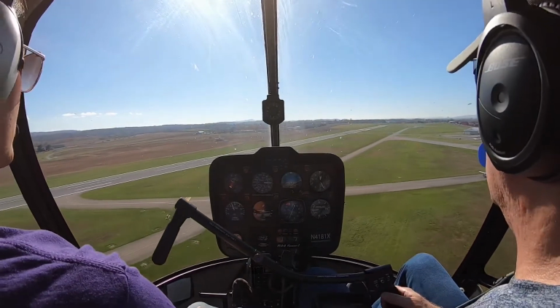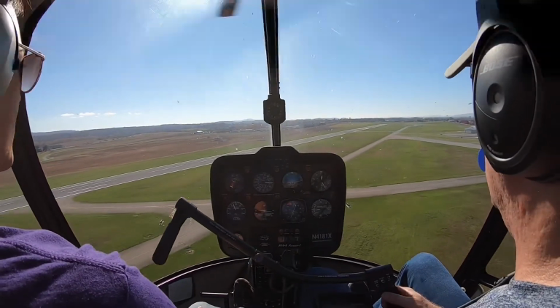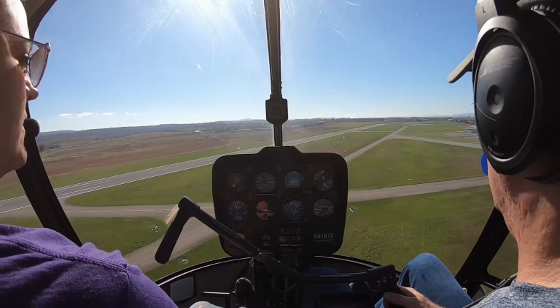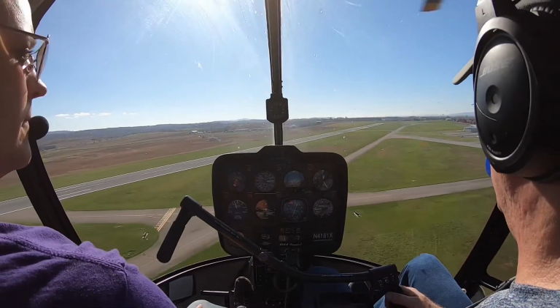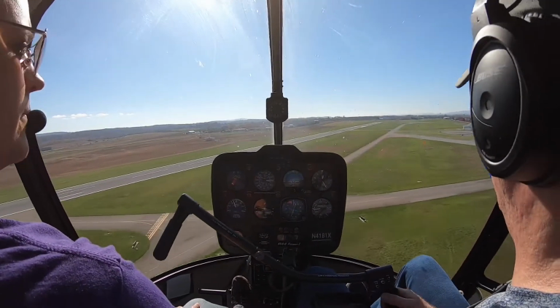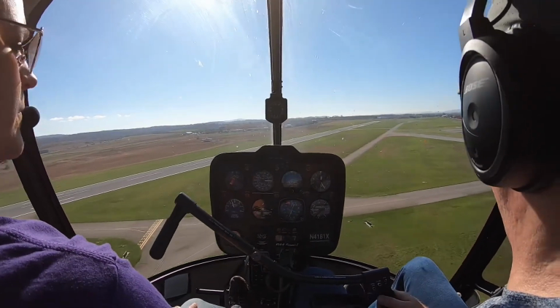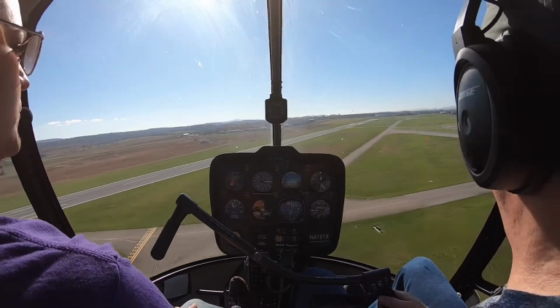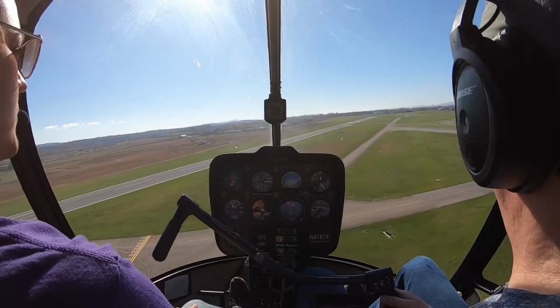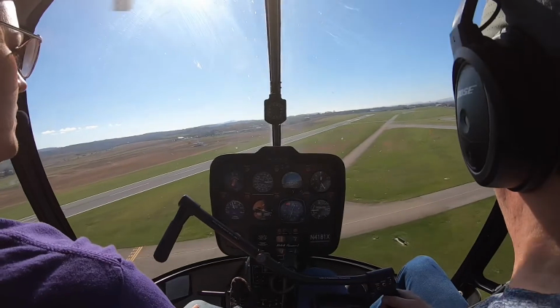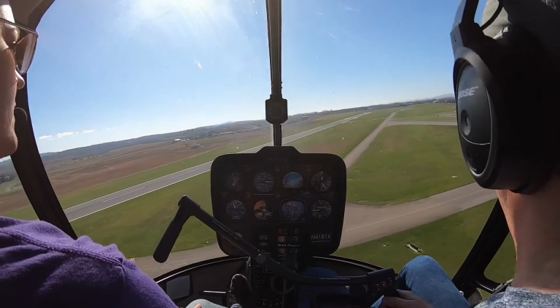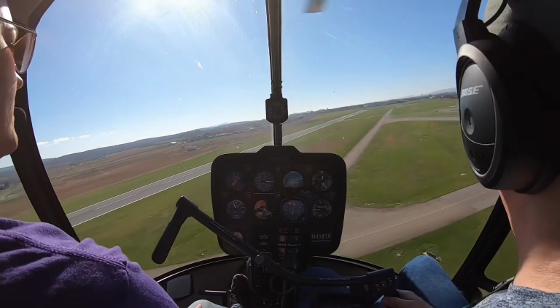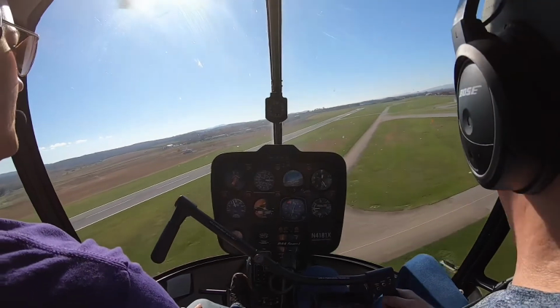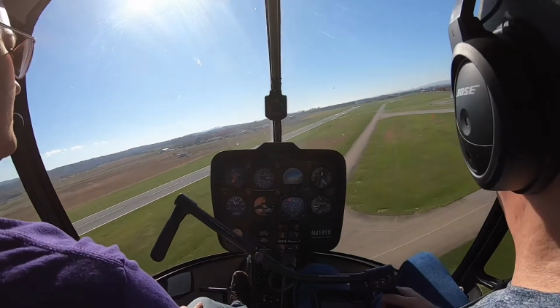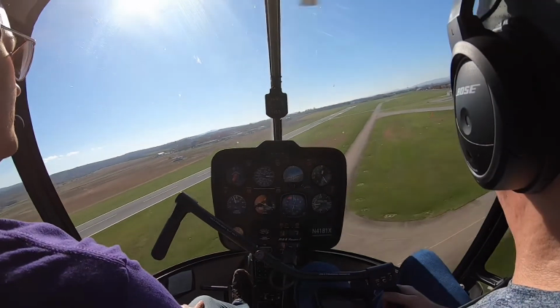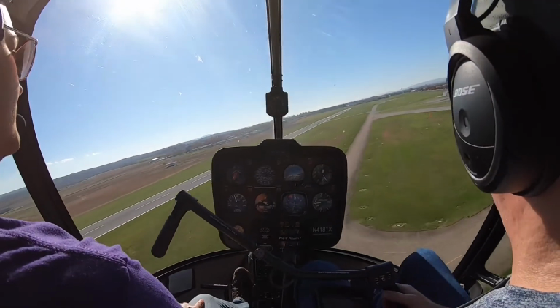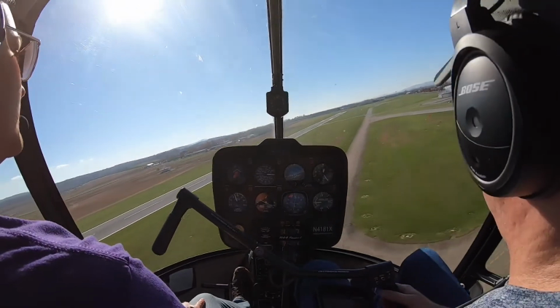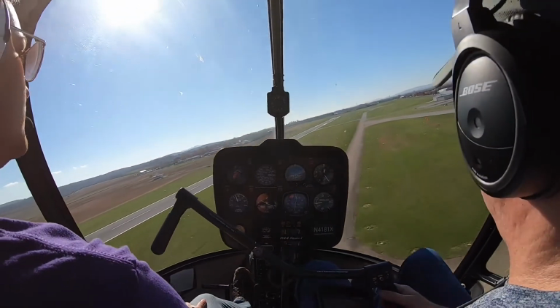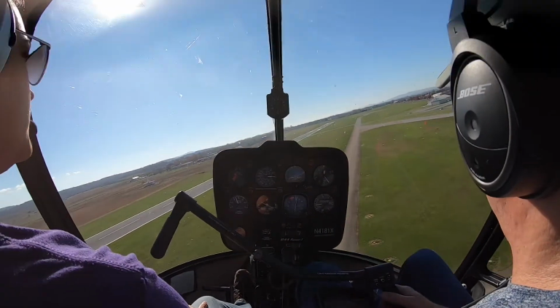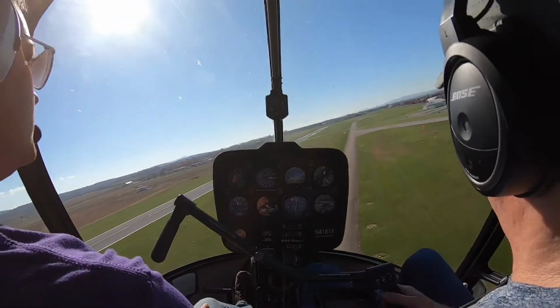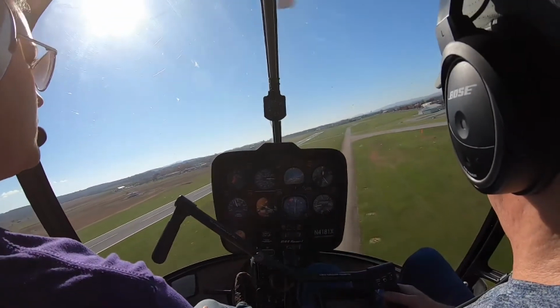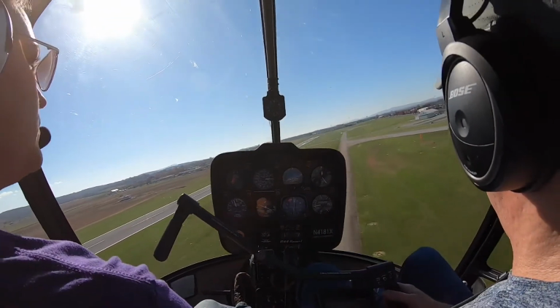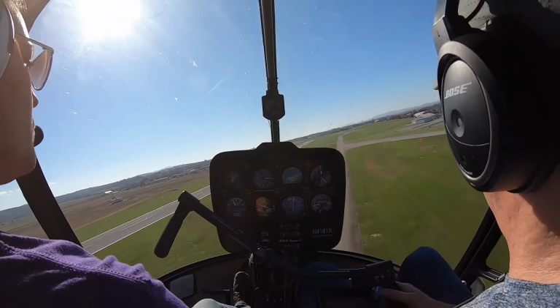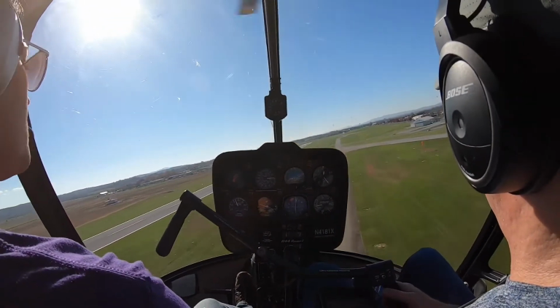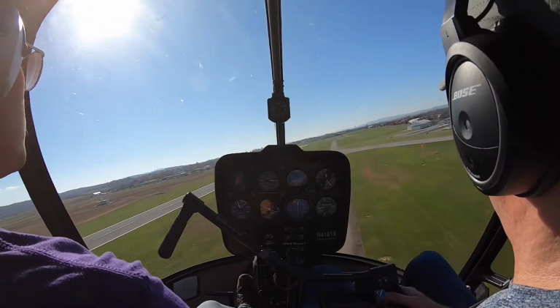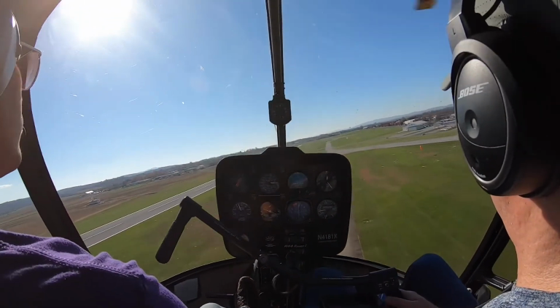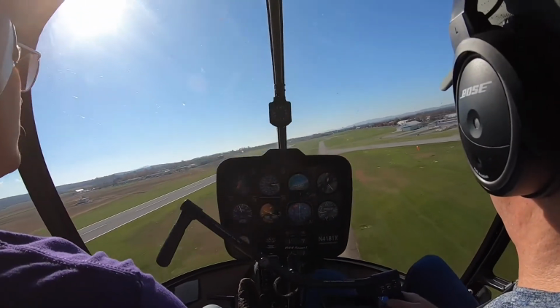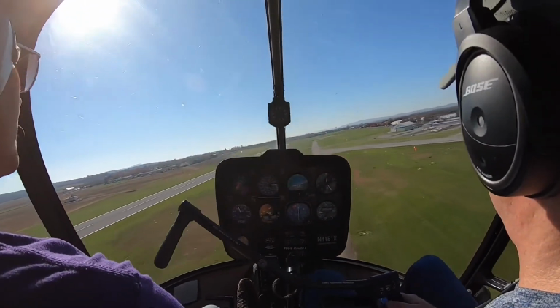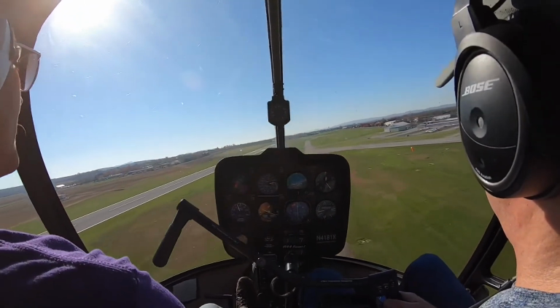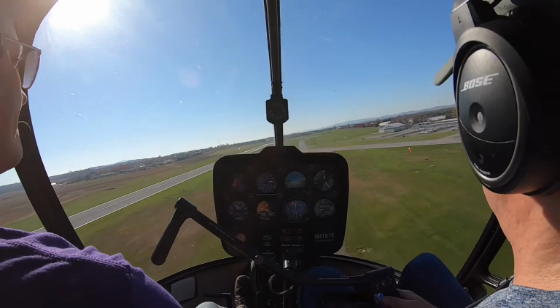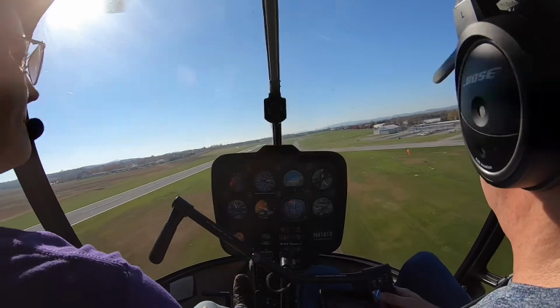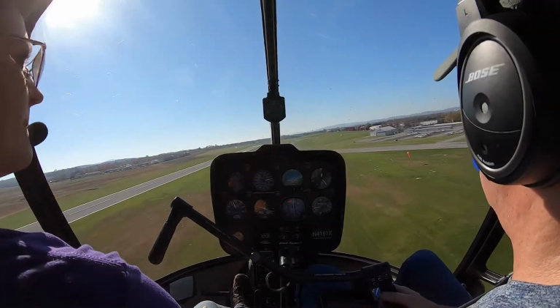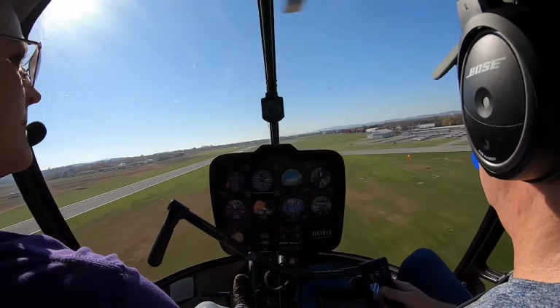Okay, way in front of him. Sierra 9-2-J Romeo, Frederick Tower, hold short runway 2-3. Hold short 2-3, 2-J Romeo.